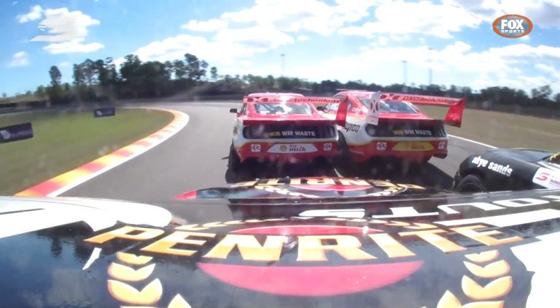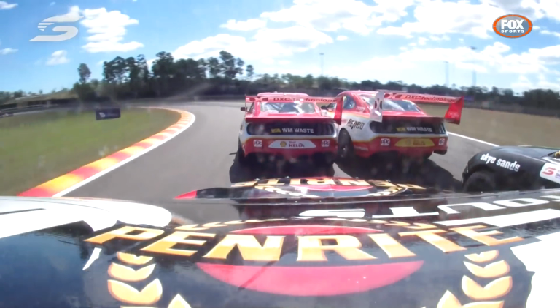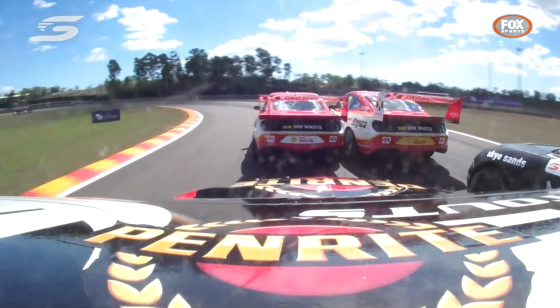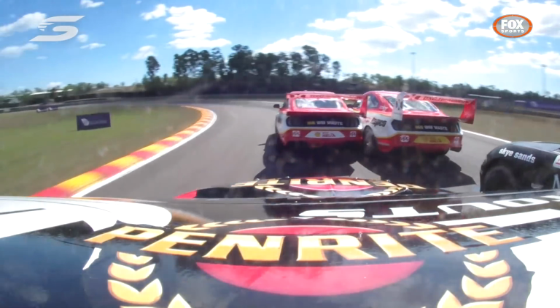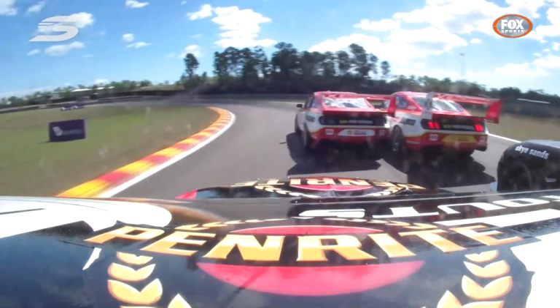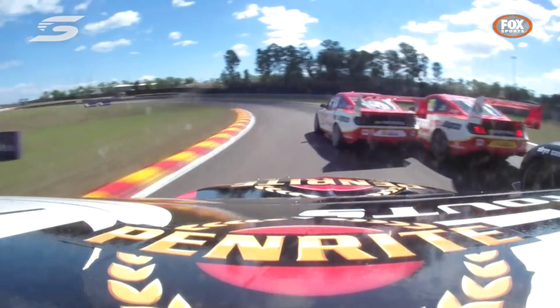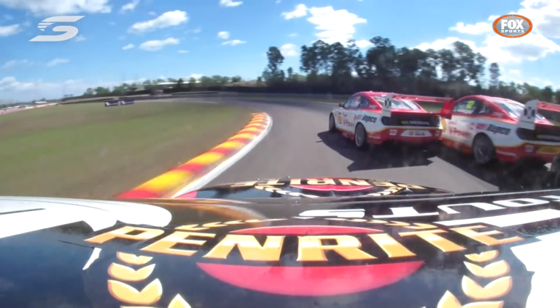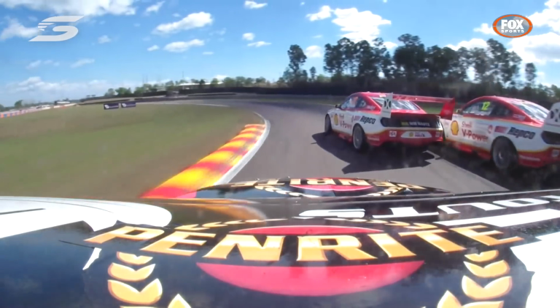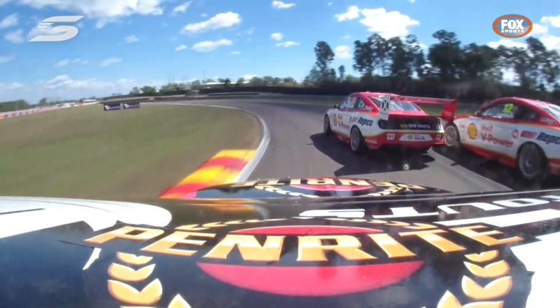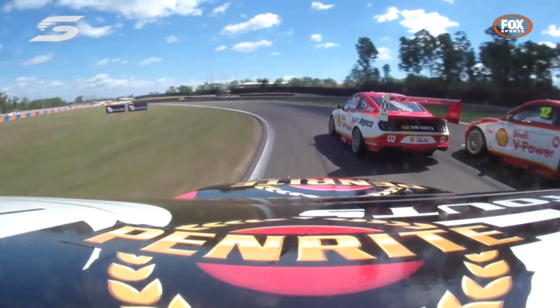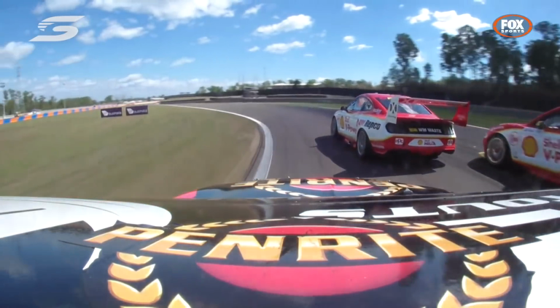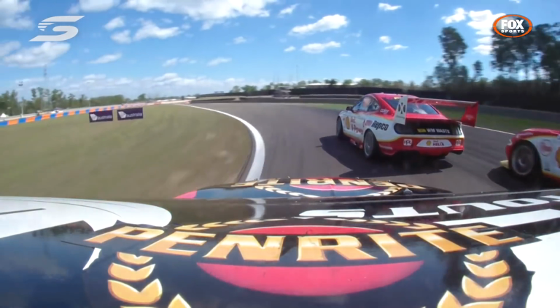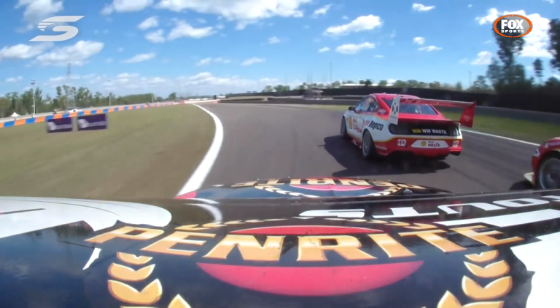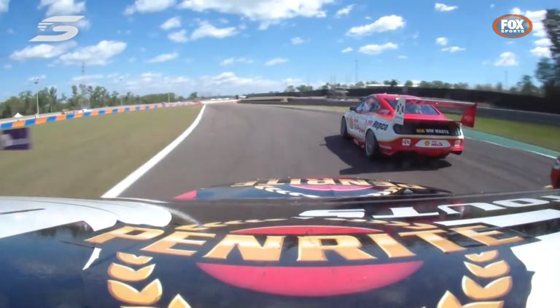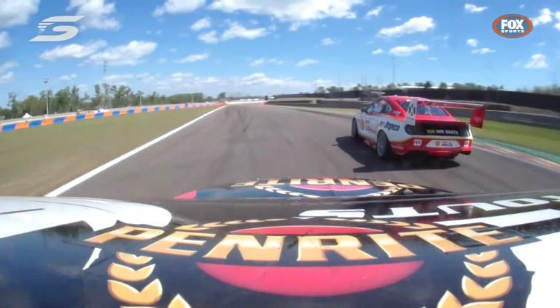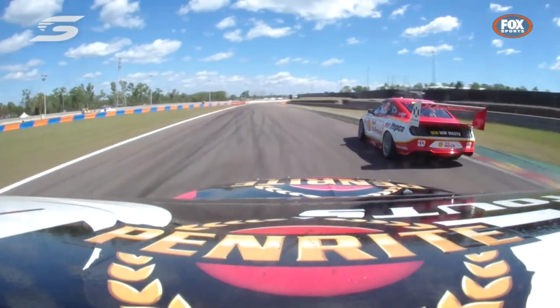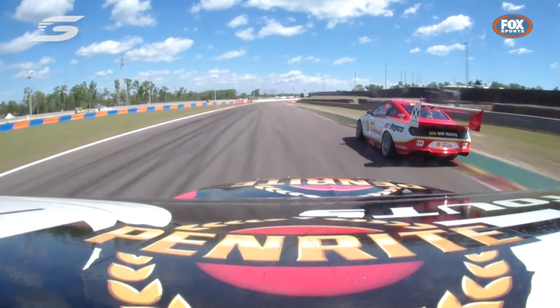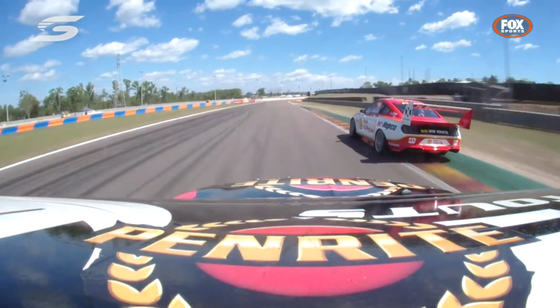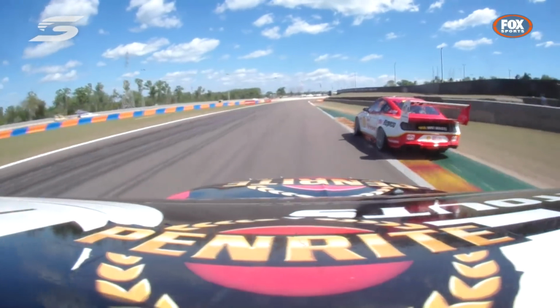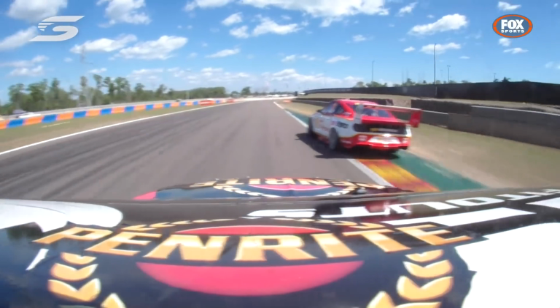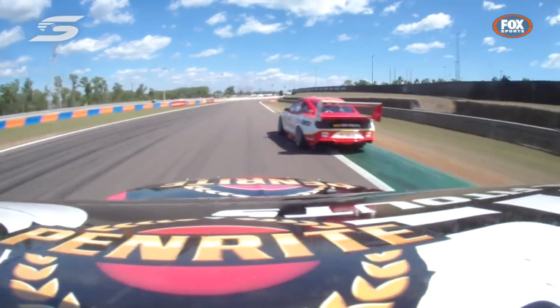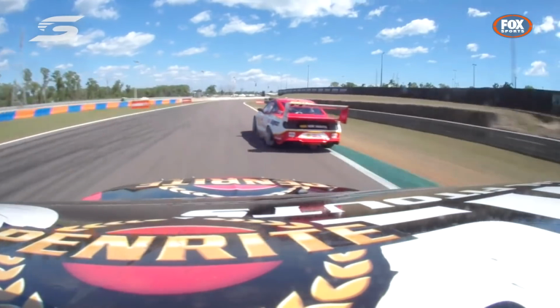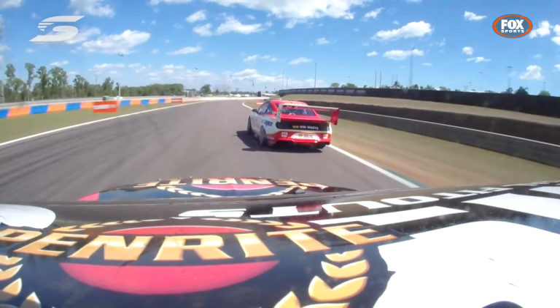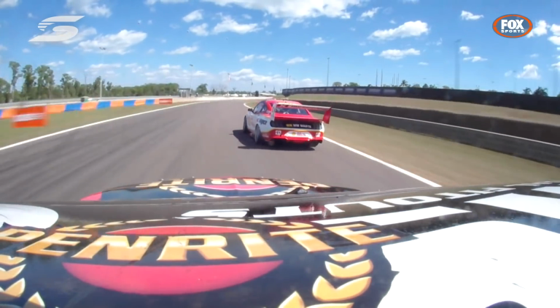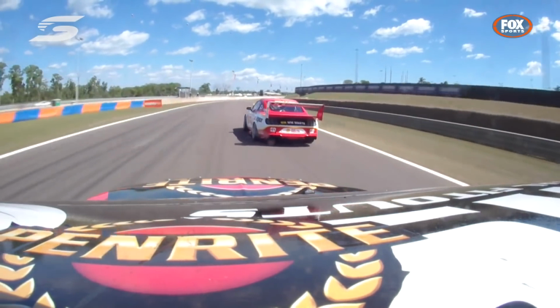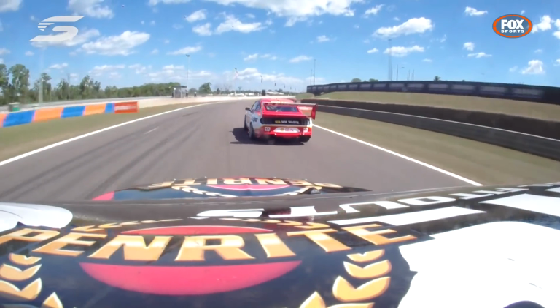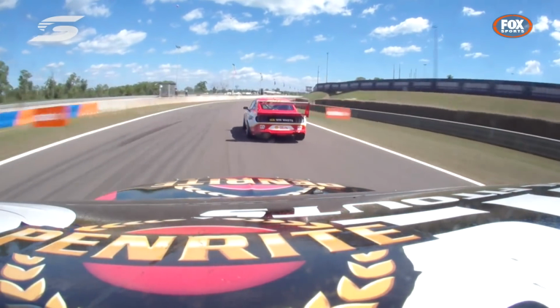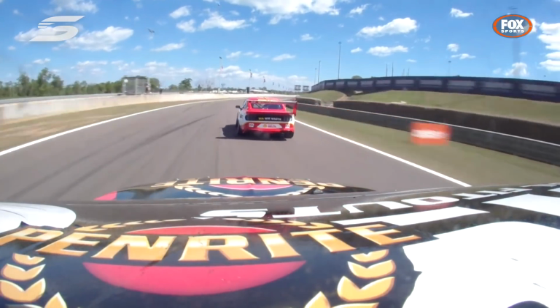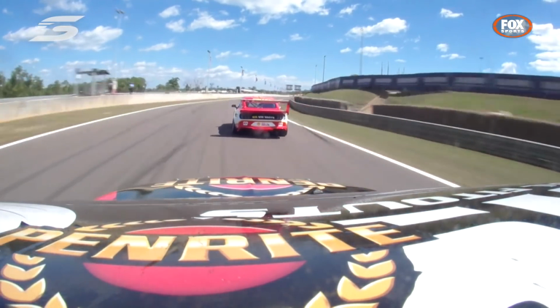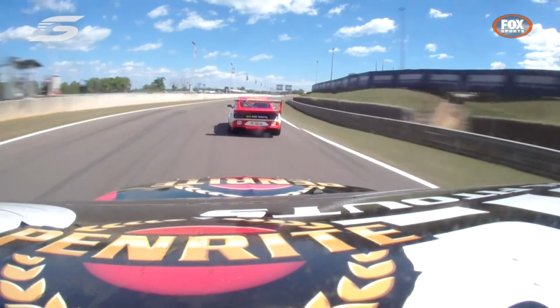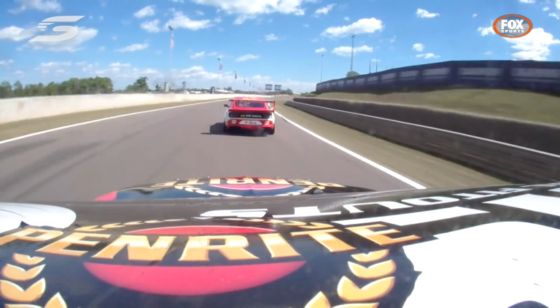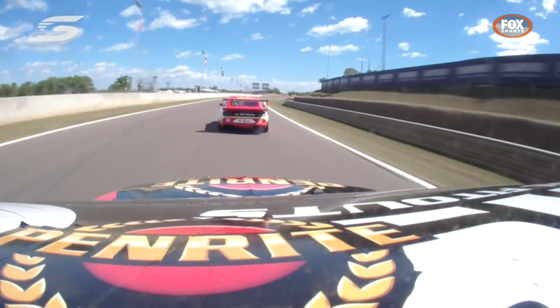Cold tyres and some hip and shoulder — that was ideal for David Reynolds, who was able to make his way down the inside and pop out the other side of turn one in second position.